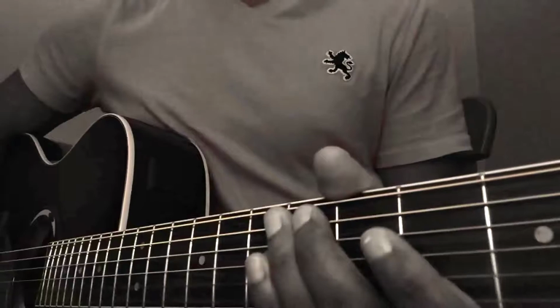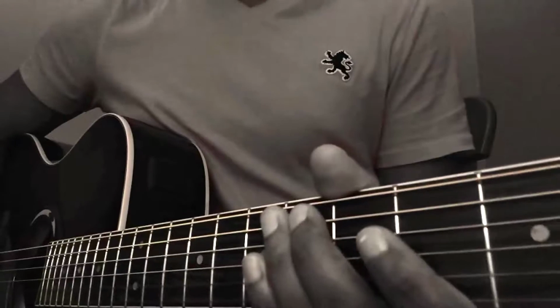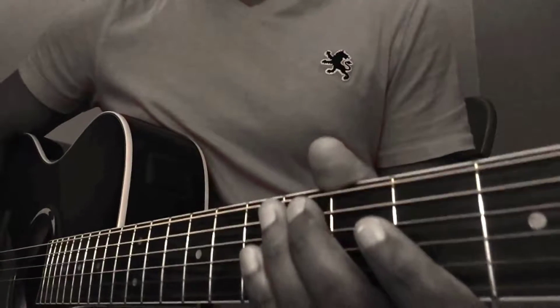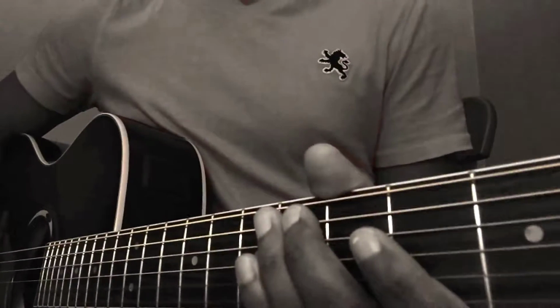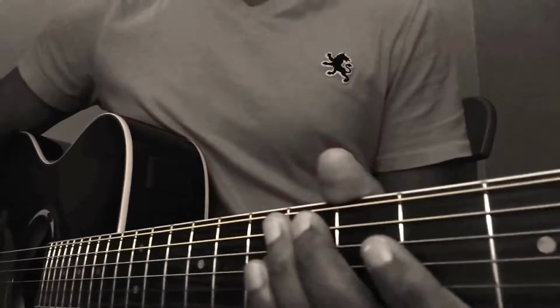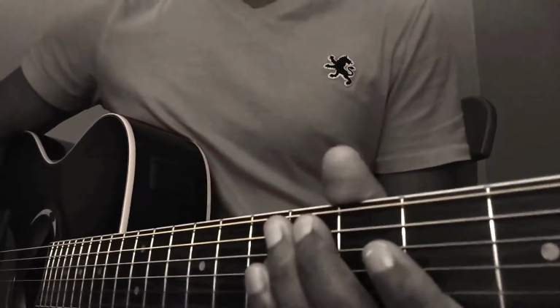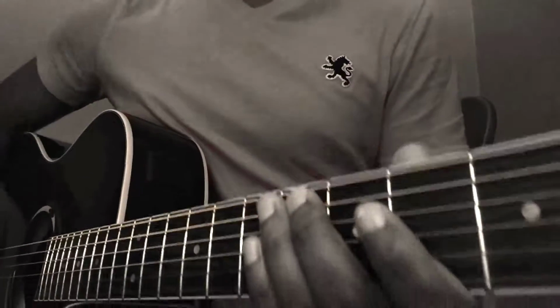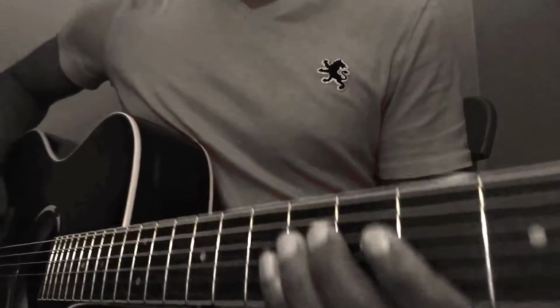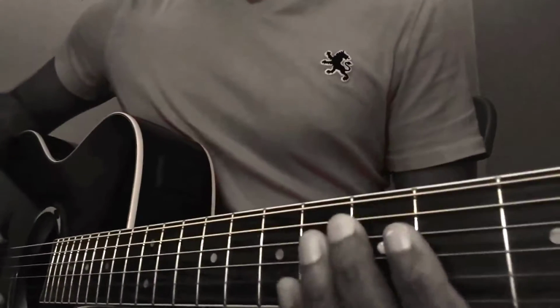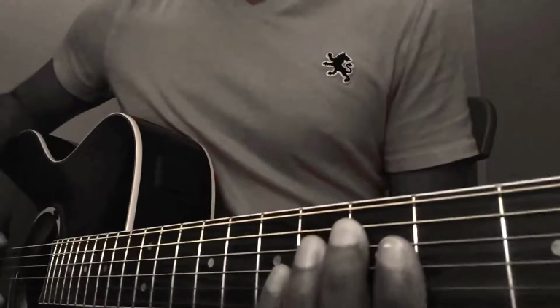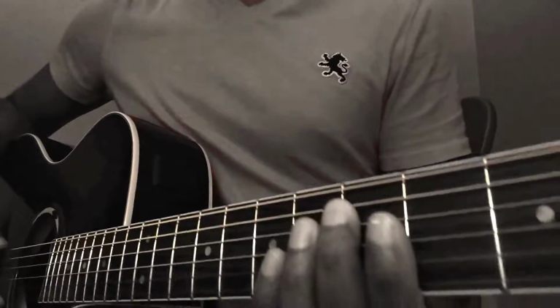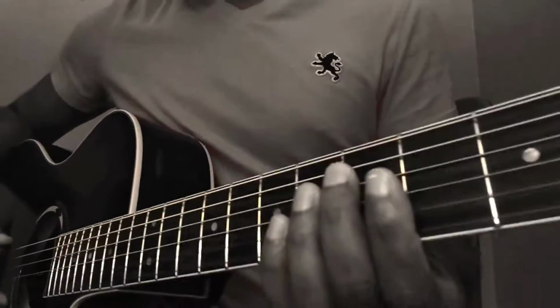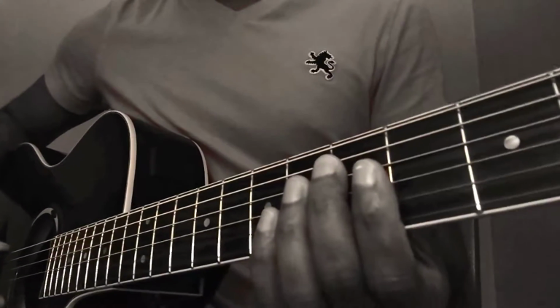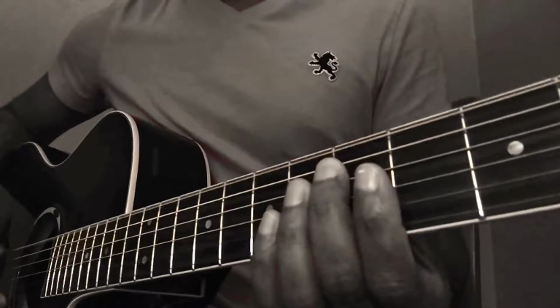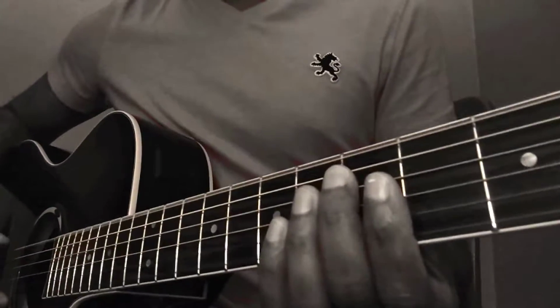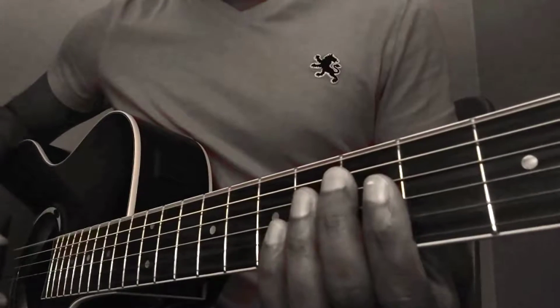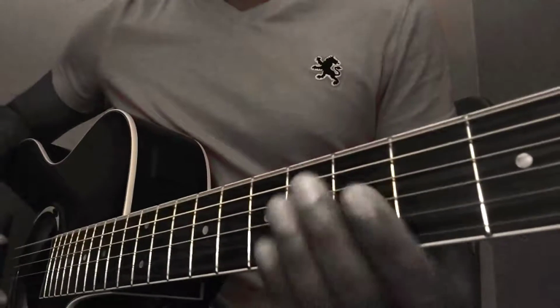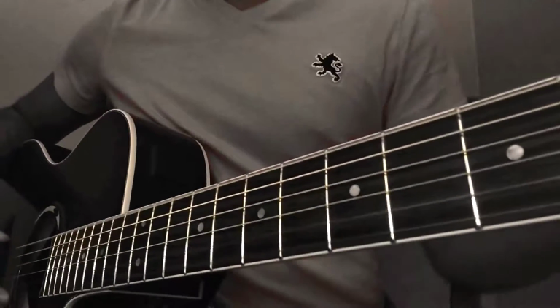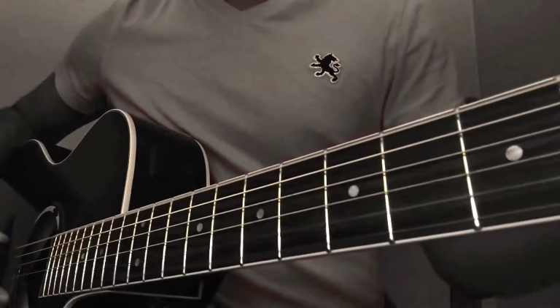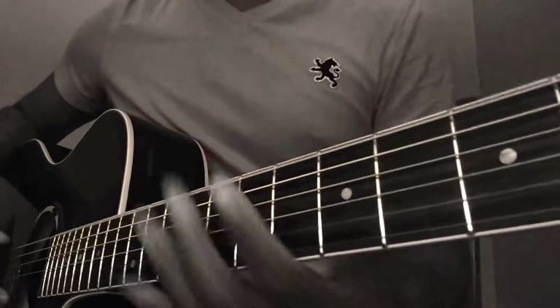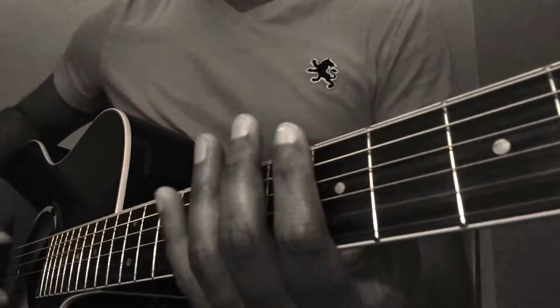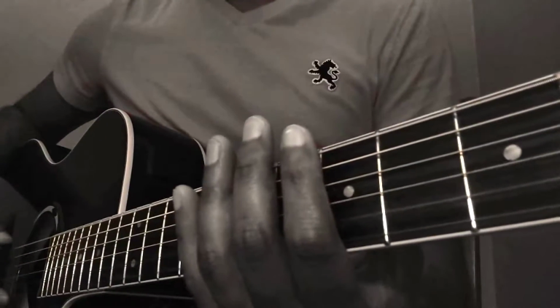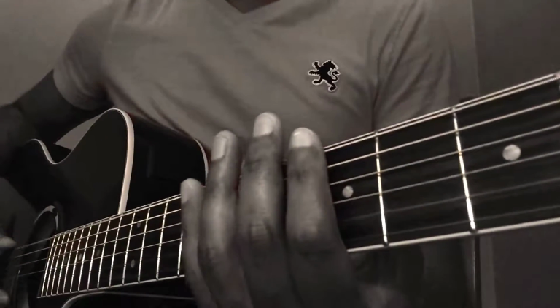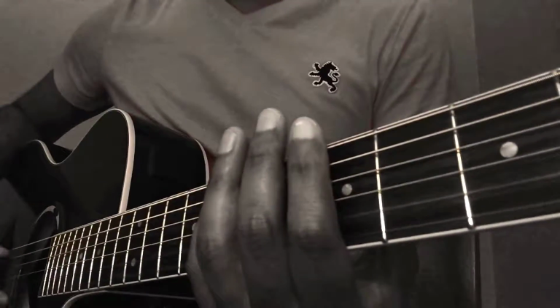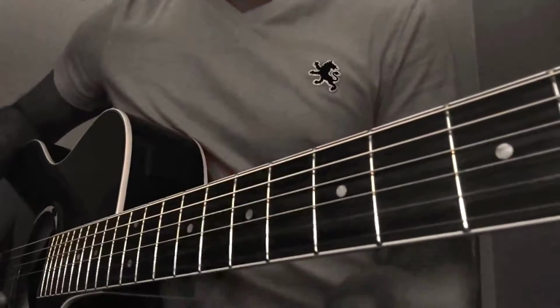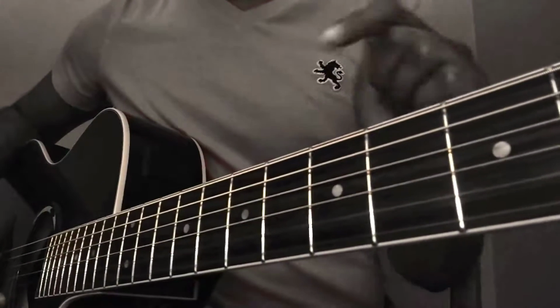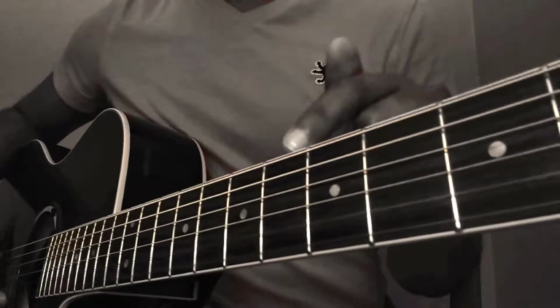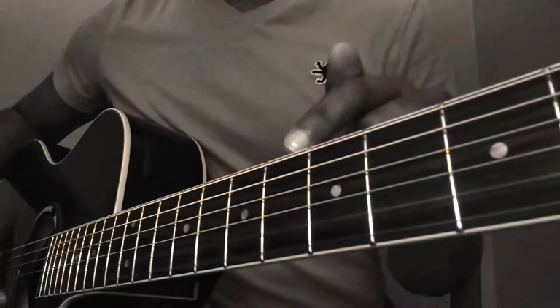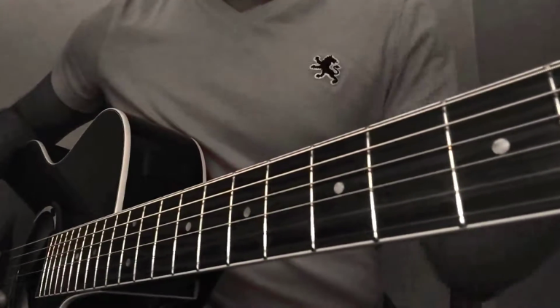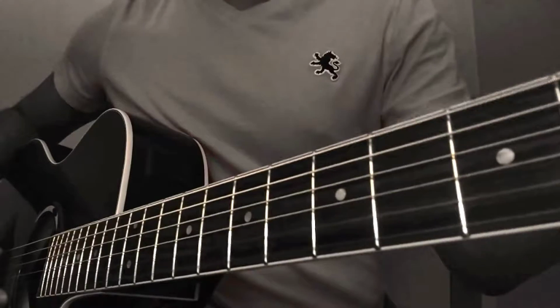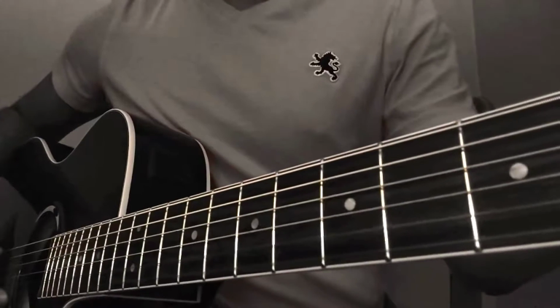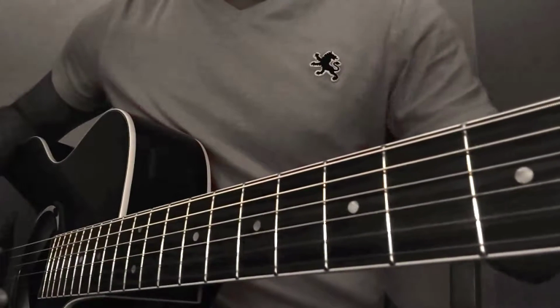Quick trick! To get a heavier tone on your guitar, all you need to do is get your sixth string down to D instead of E. Right now it's on E. We're going to put it down.